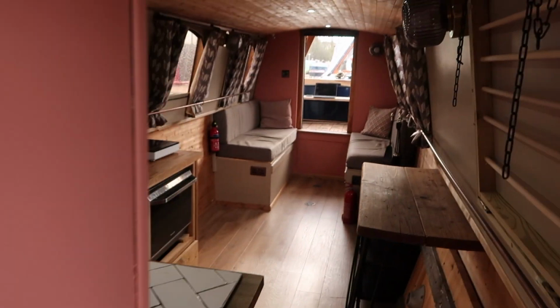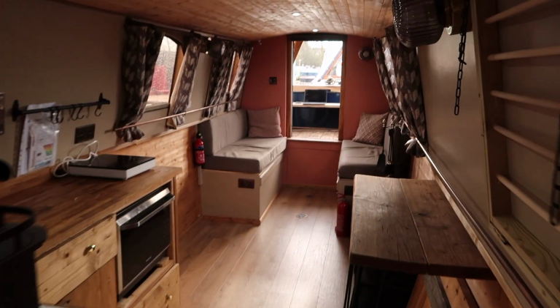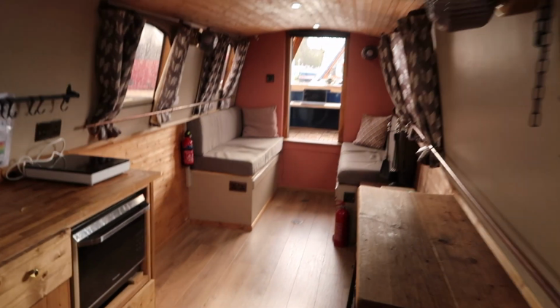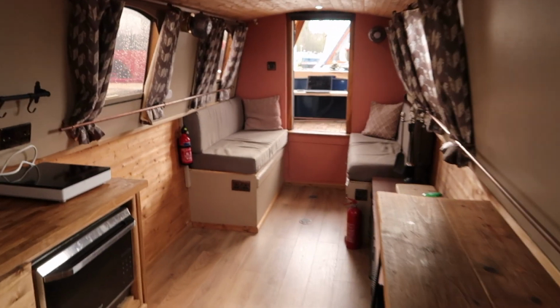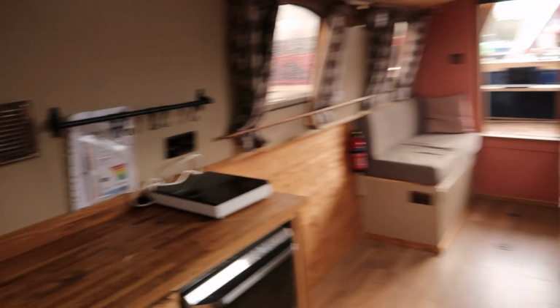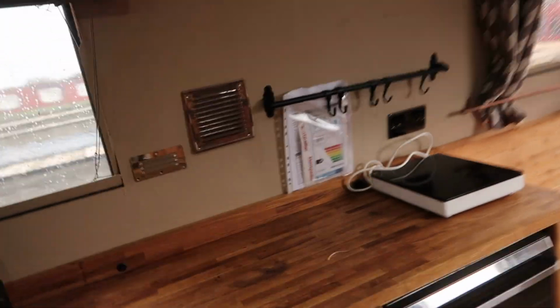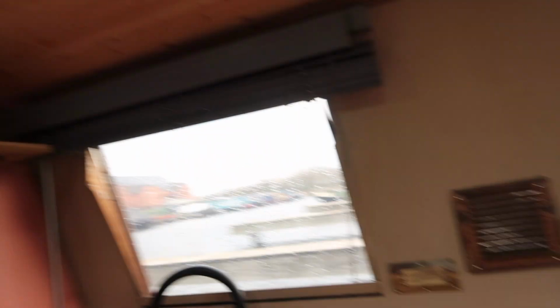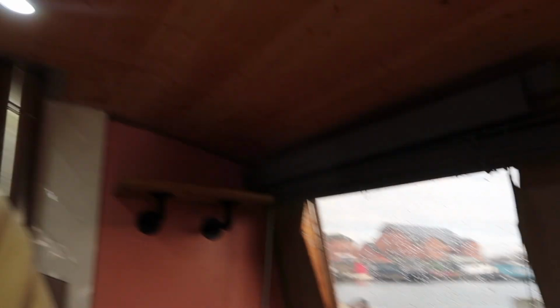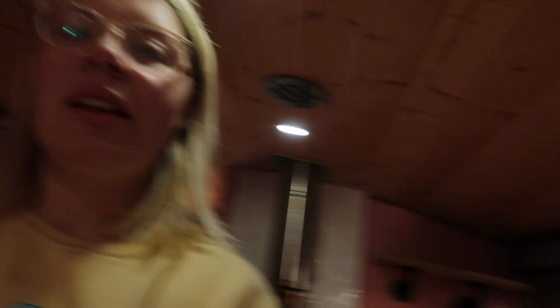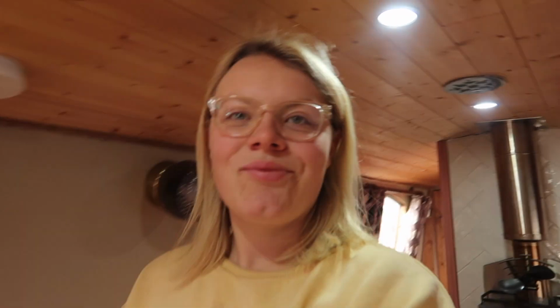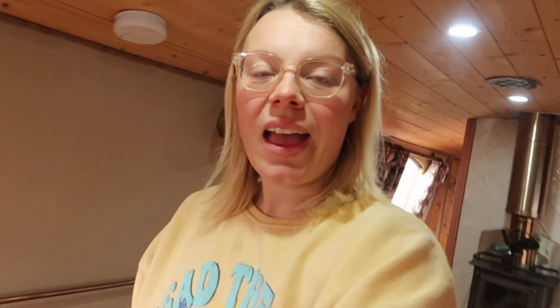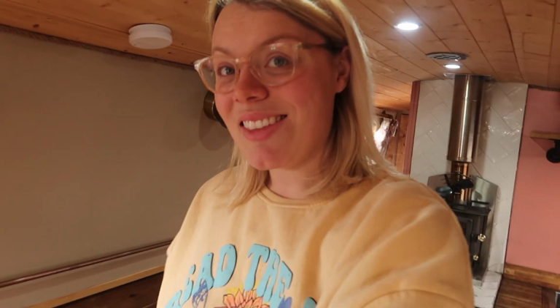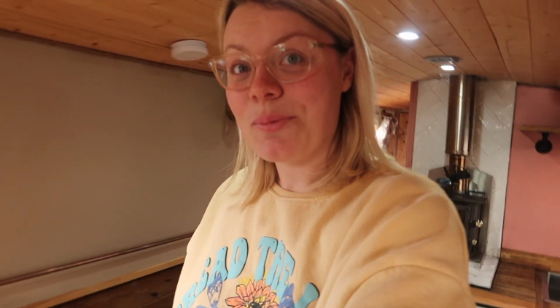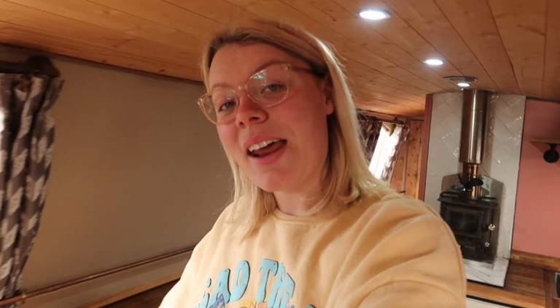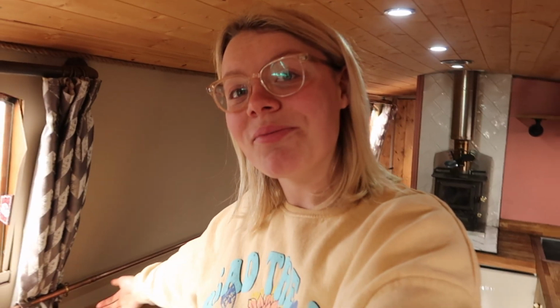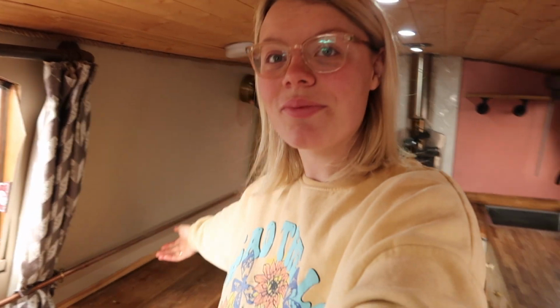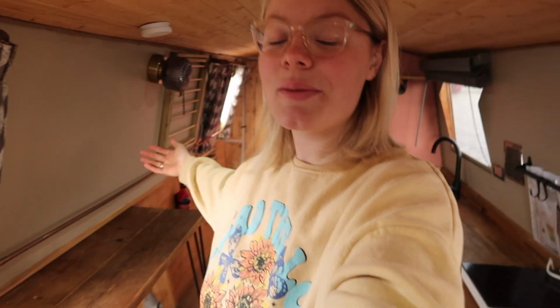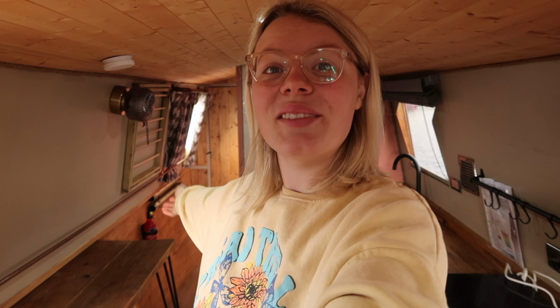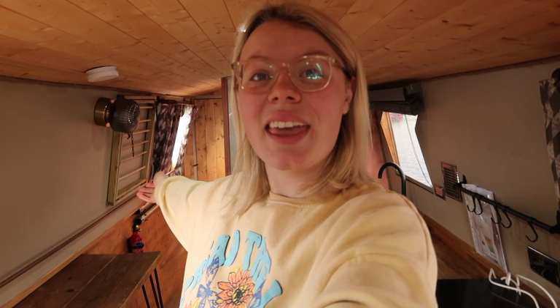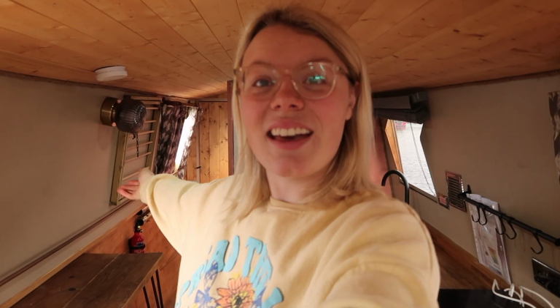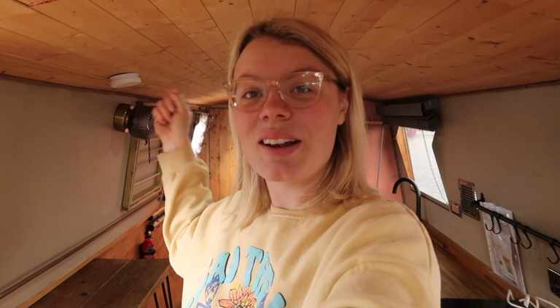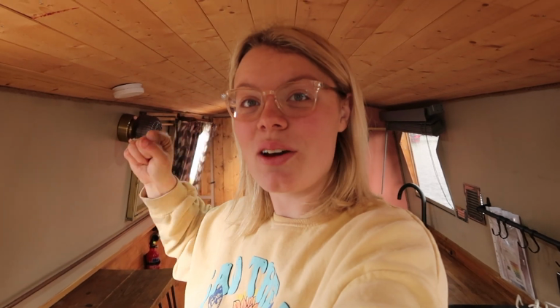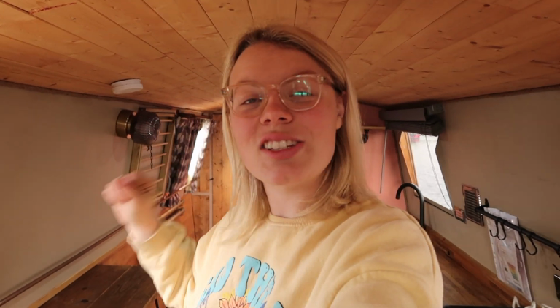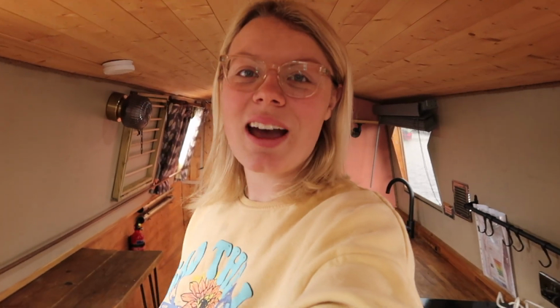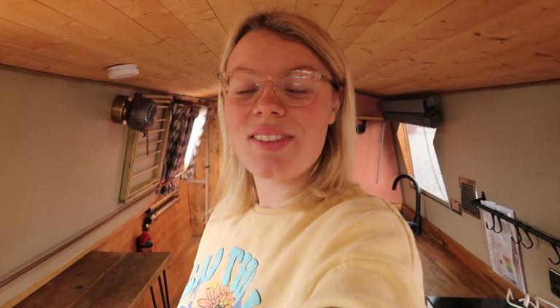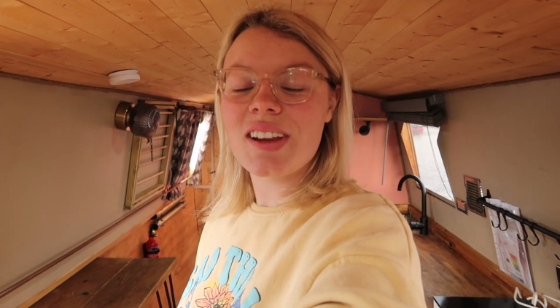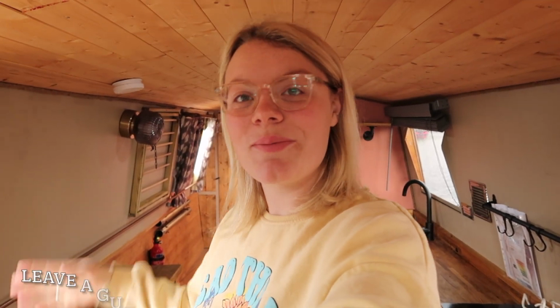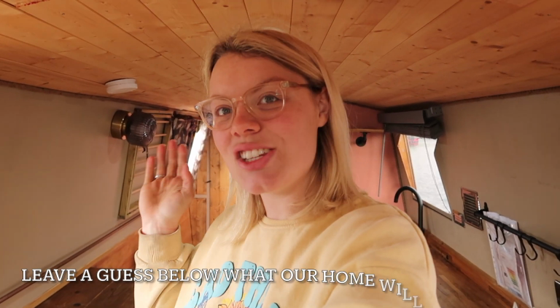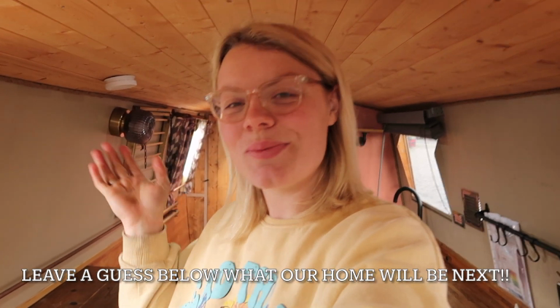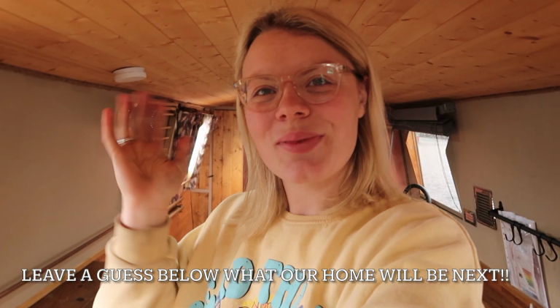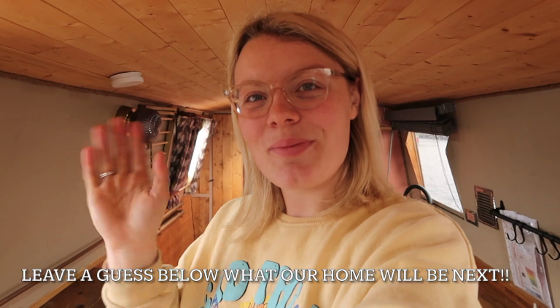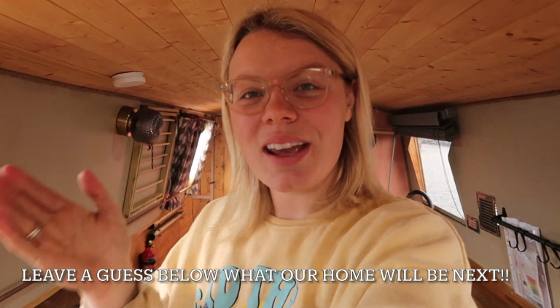But yeah, this is goodbye for now. We absolutely loved living here, and we can't wait to show you what our next adventure is, but stay tuned. Bye for now.